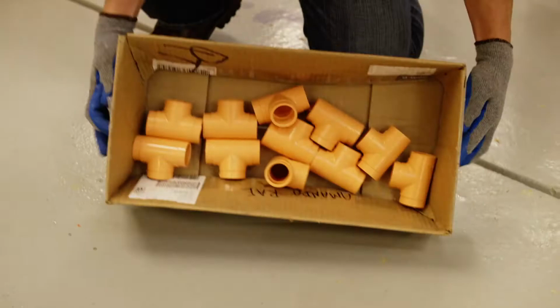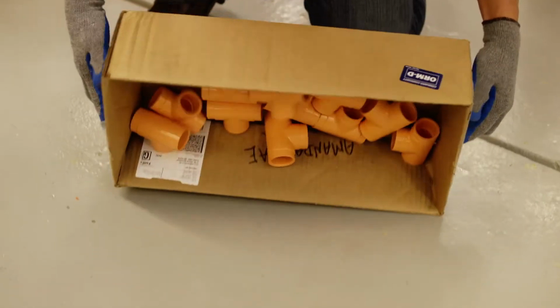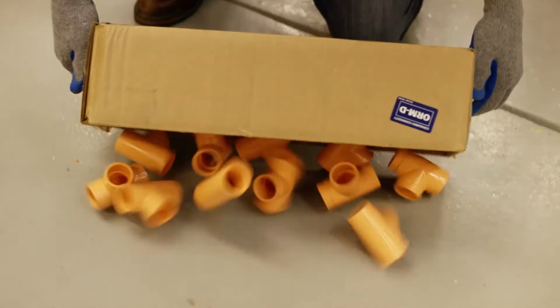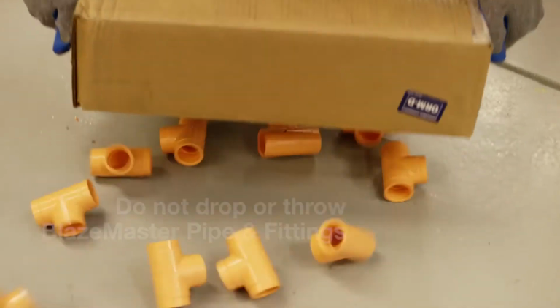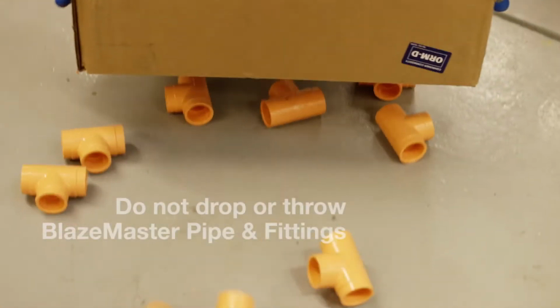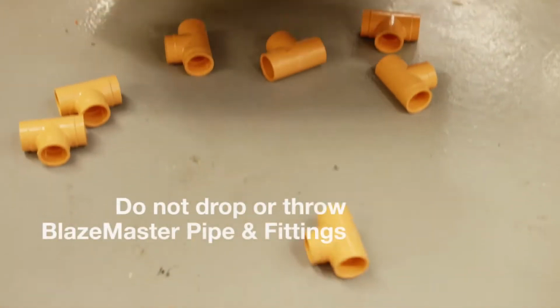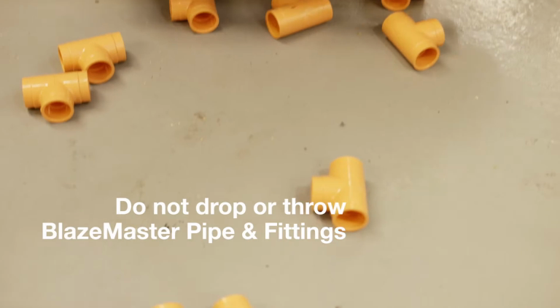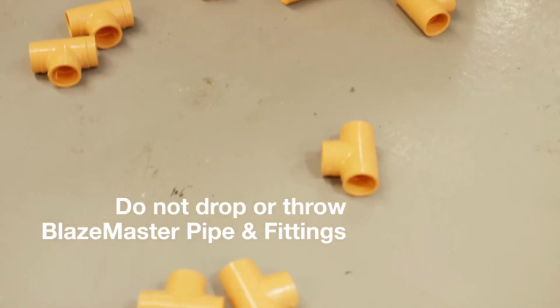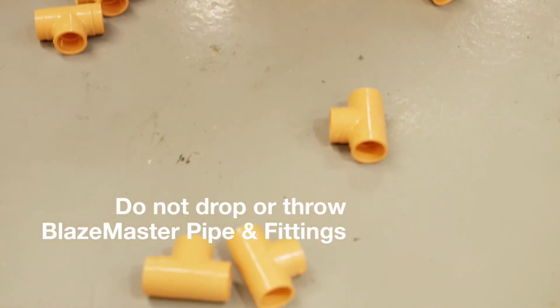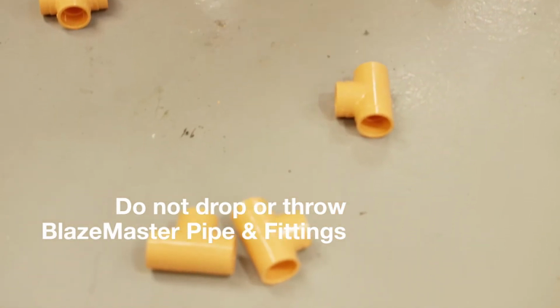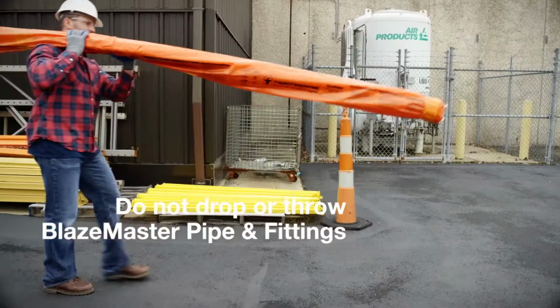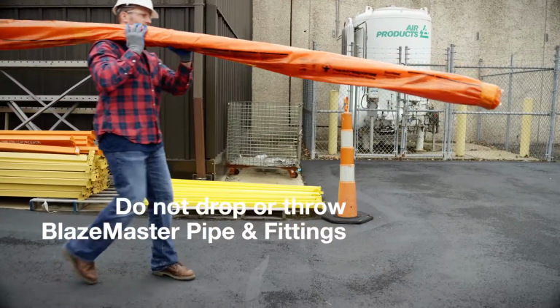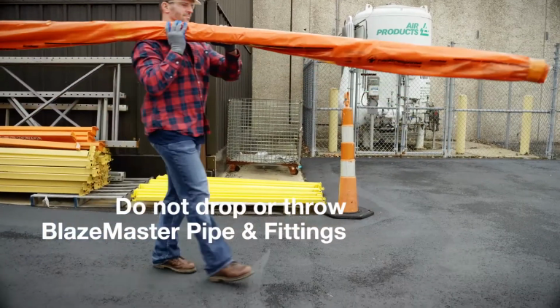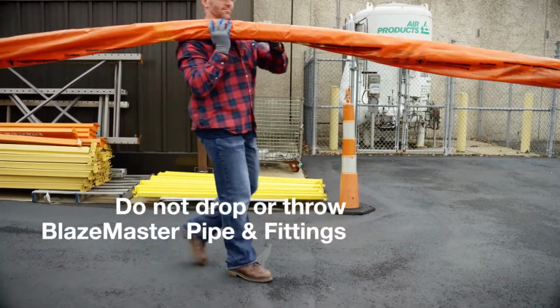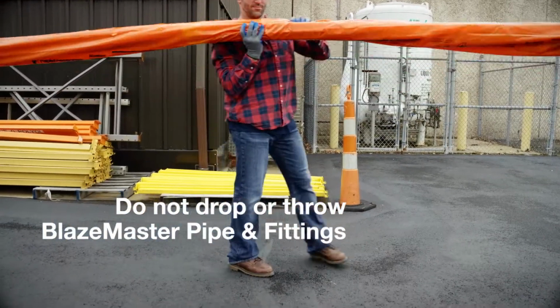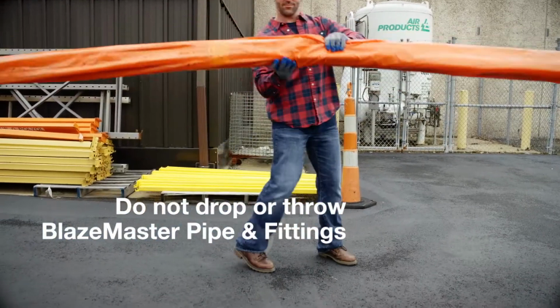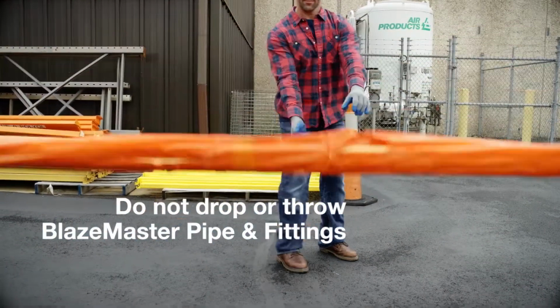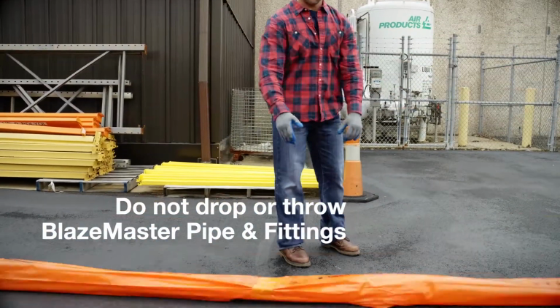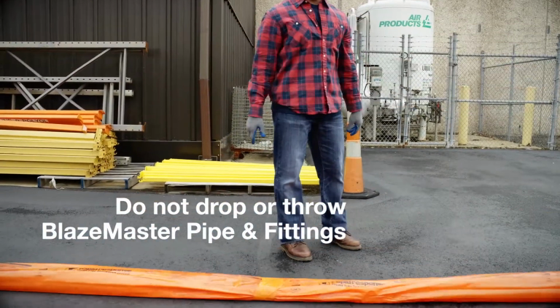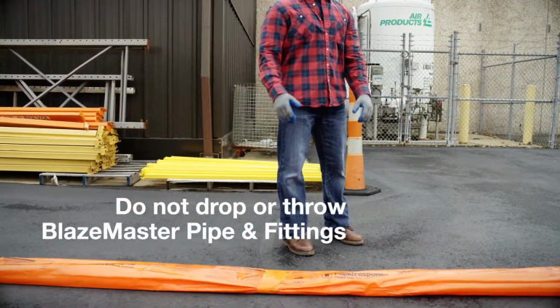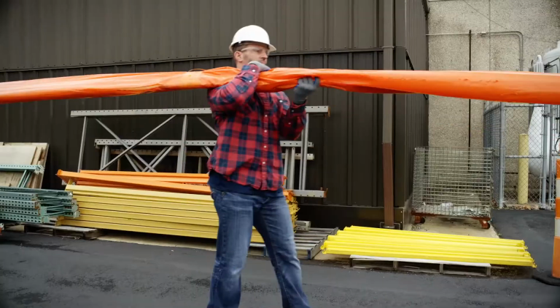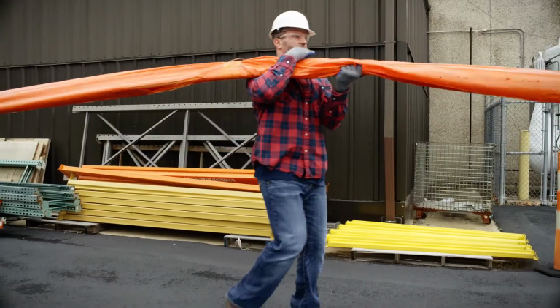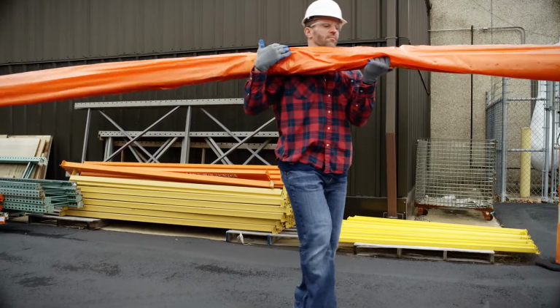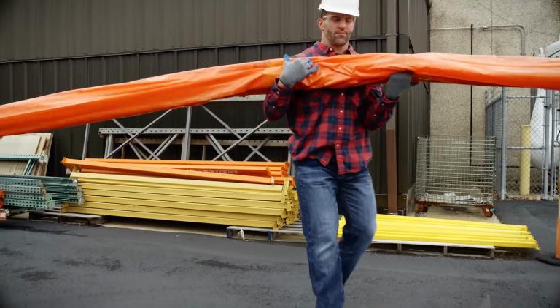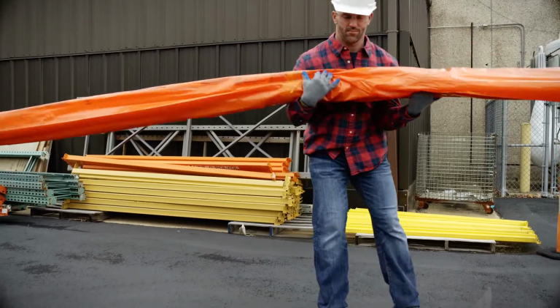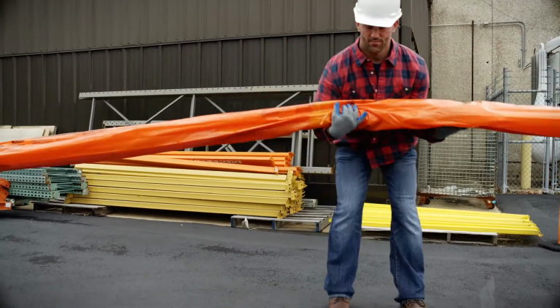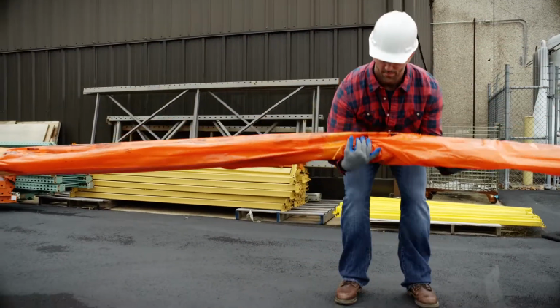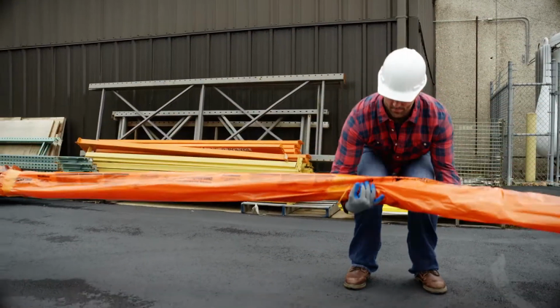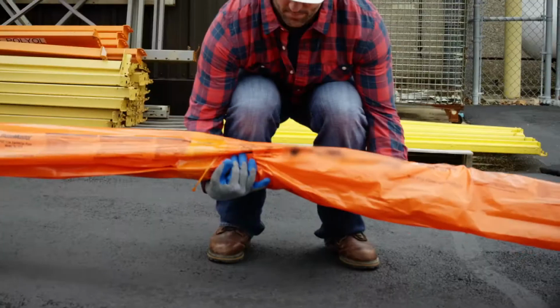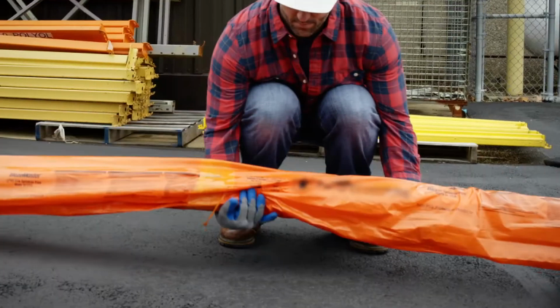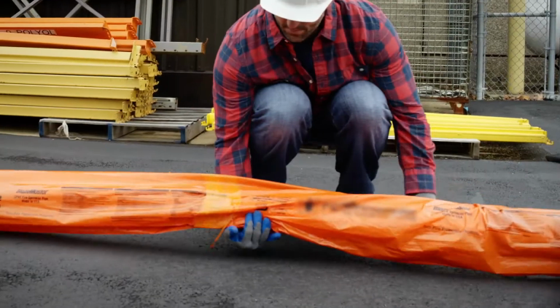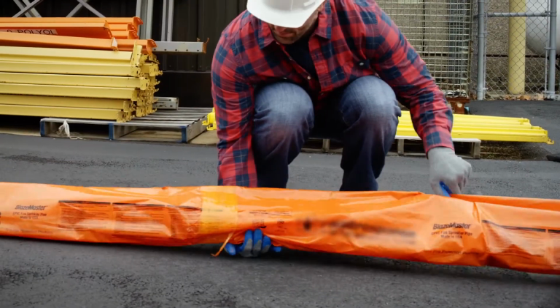Avoid throwing or dropping fittings and pipe onto the ground. While Blazemaster Pipe & Fittings are strong and impact resistant, it is helpful to avoid unnecessary hits or stresses to the product.